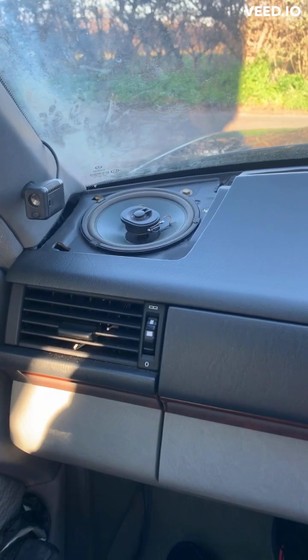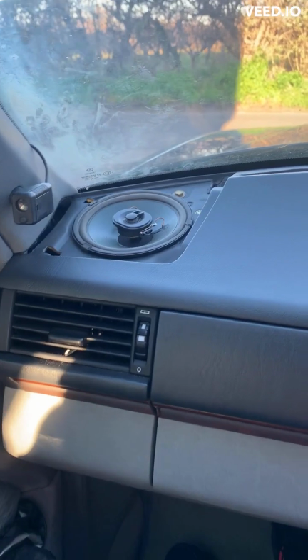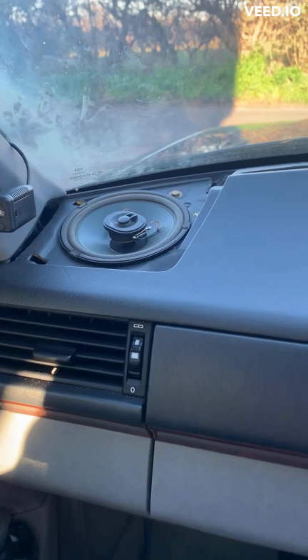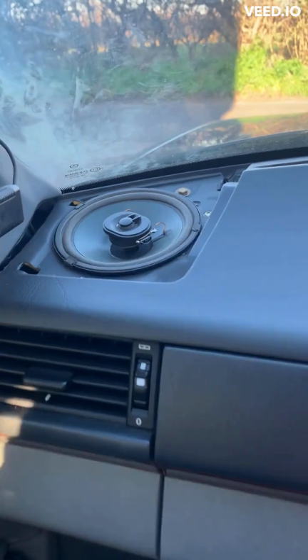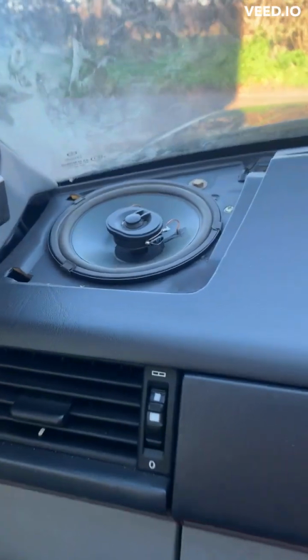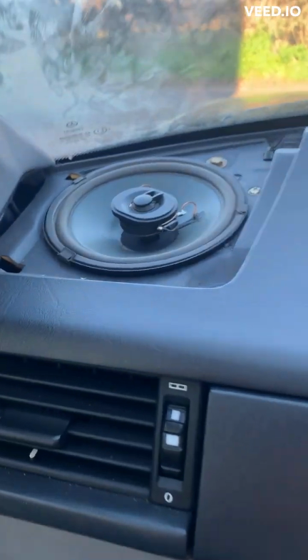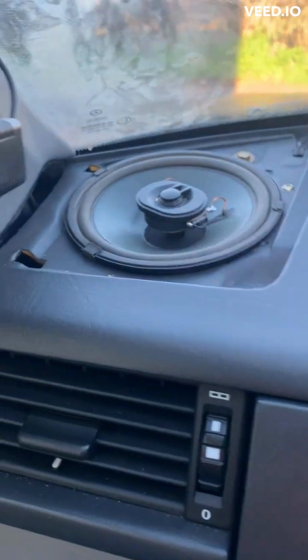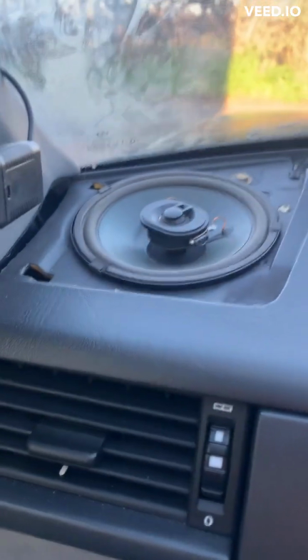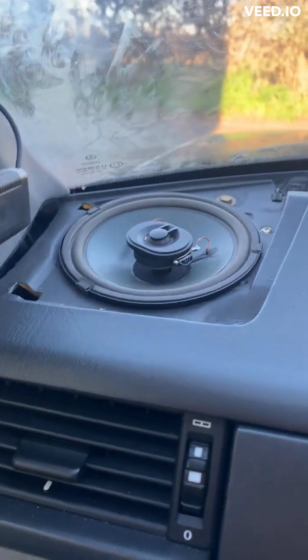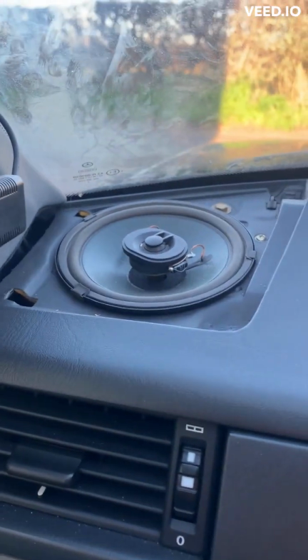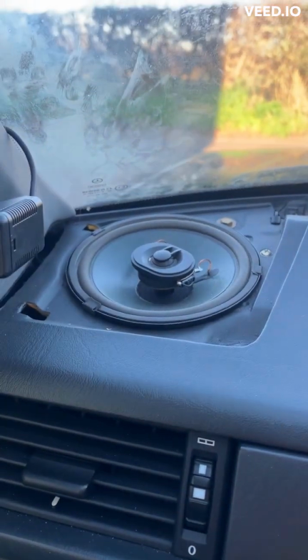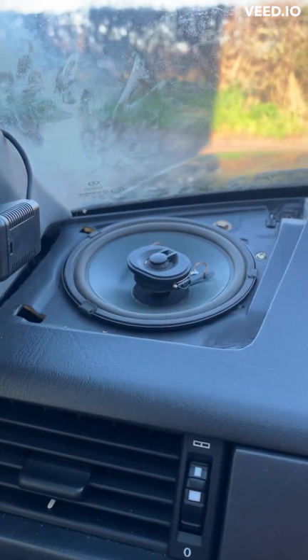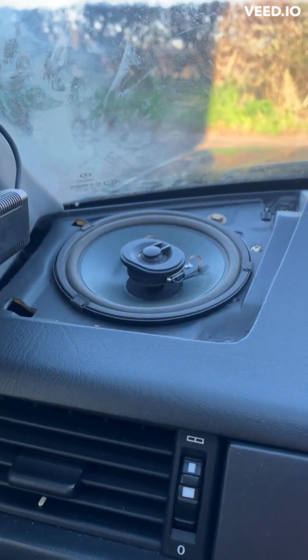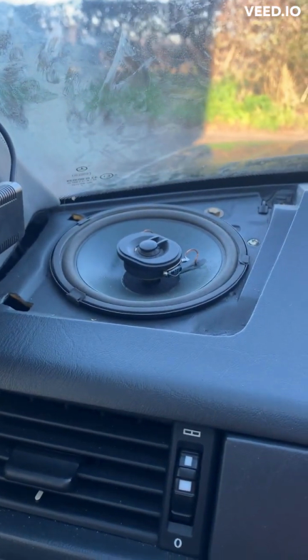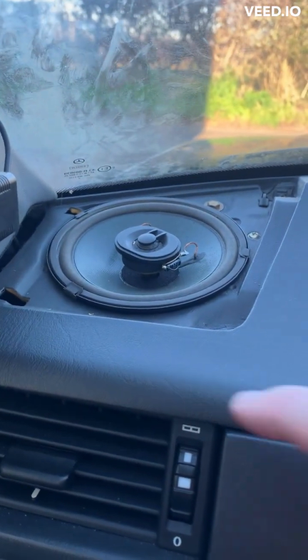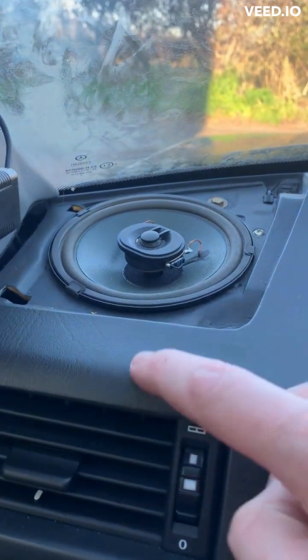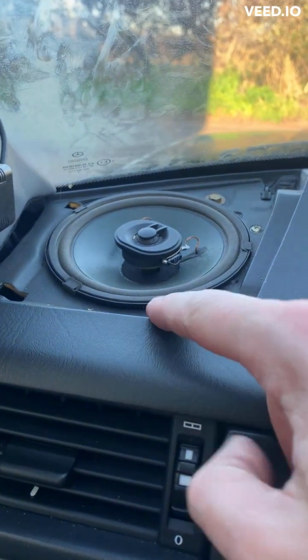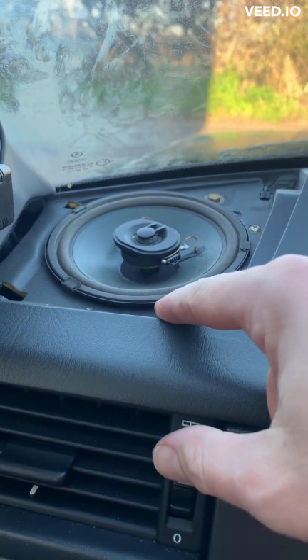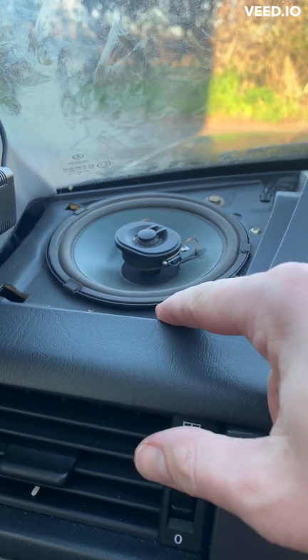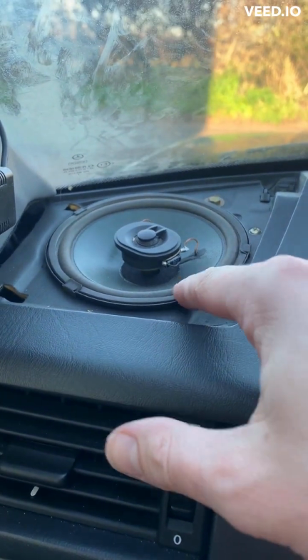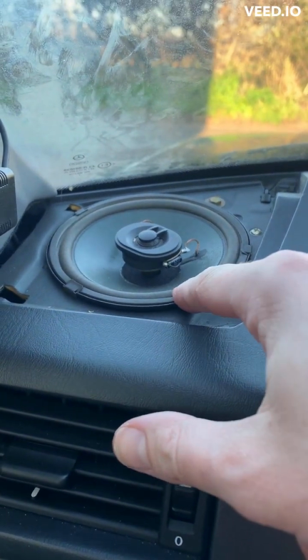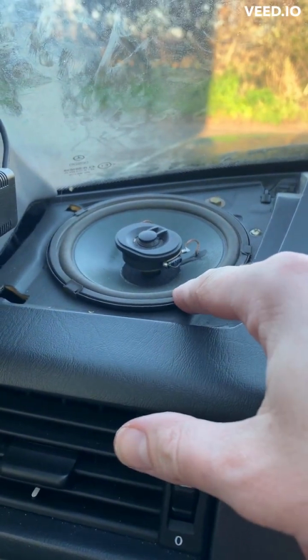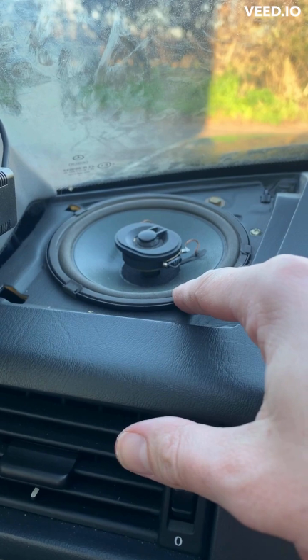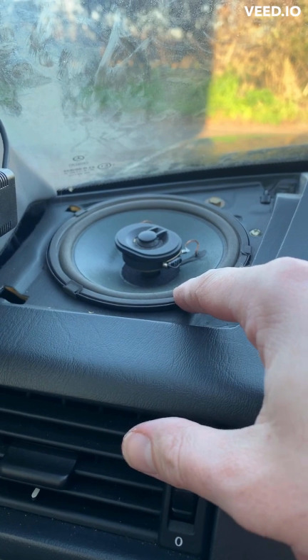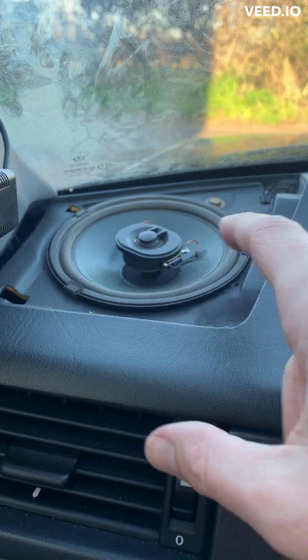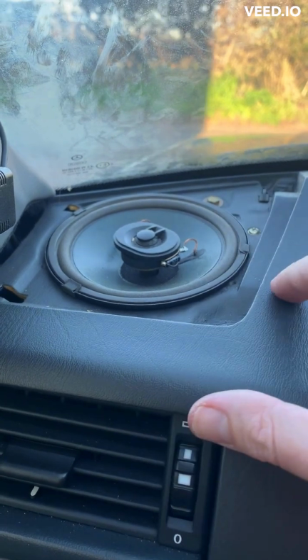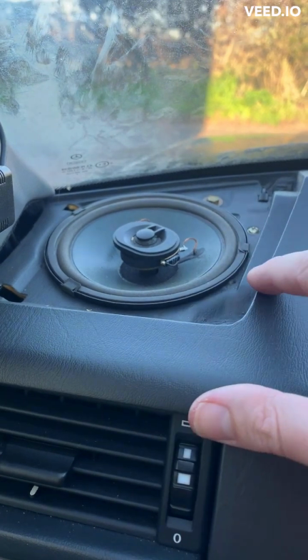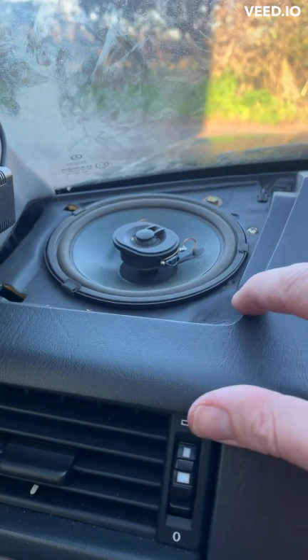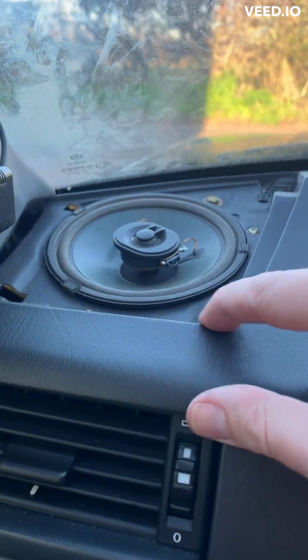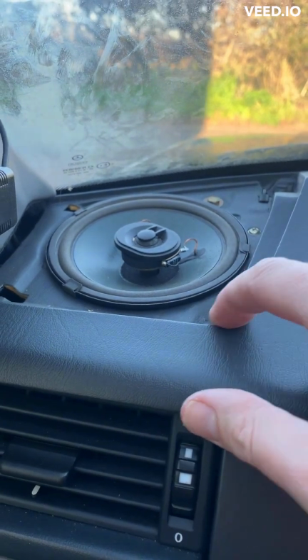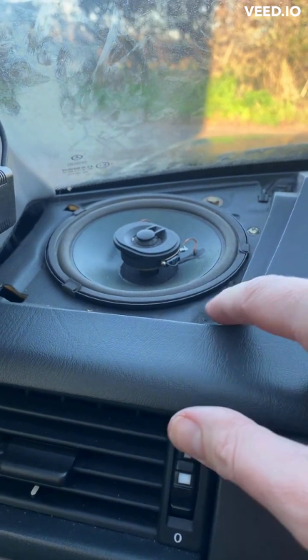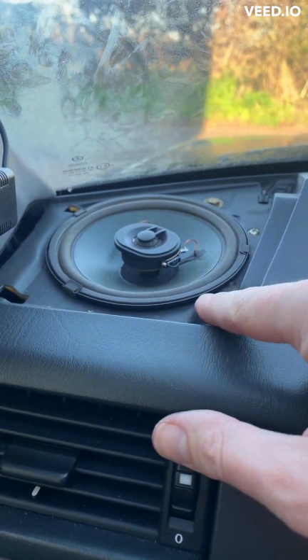Now, because I'm an idiot, I didn't actually film getting that speaker in and out, but just lever it out as I say. Try not to damage your dash.